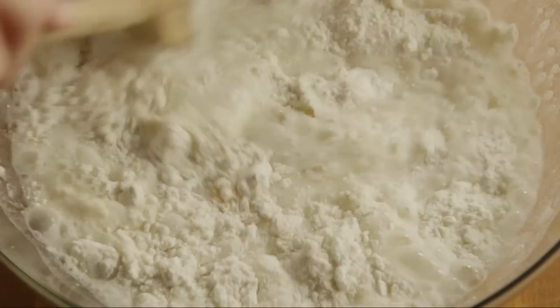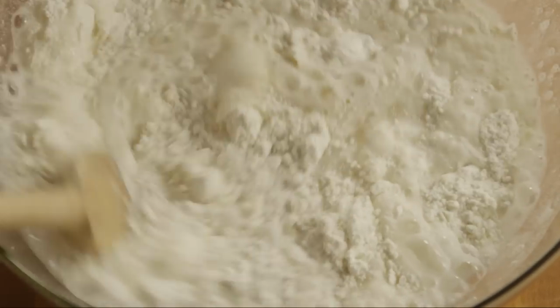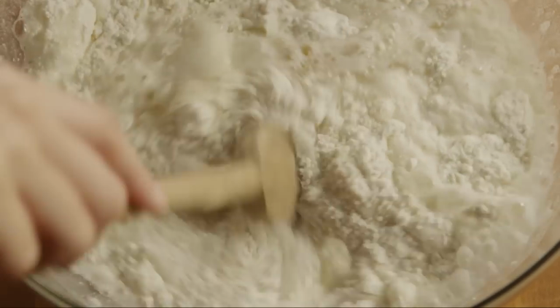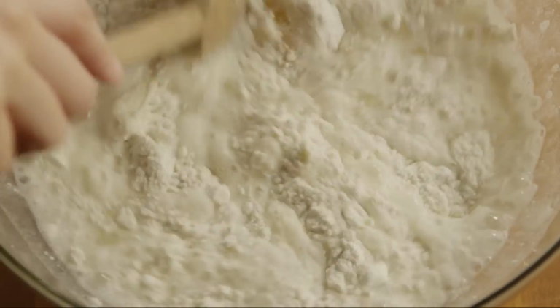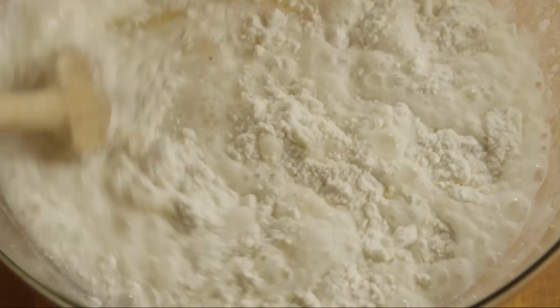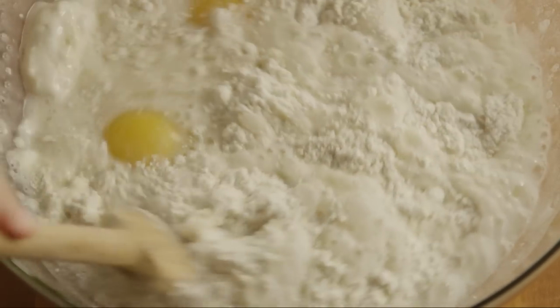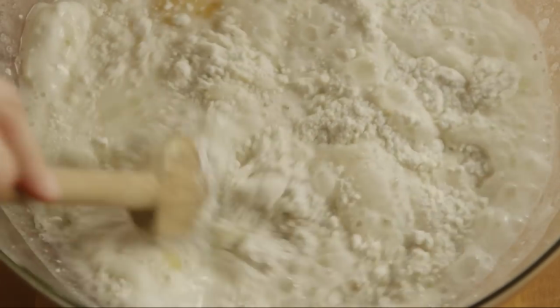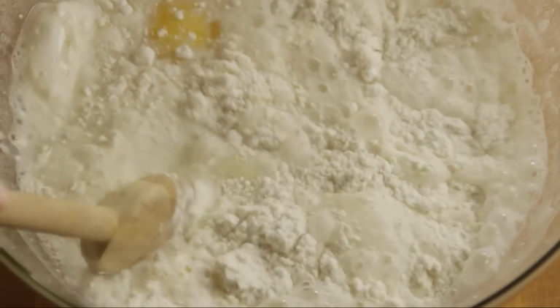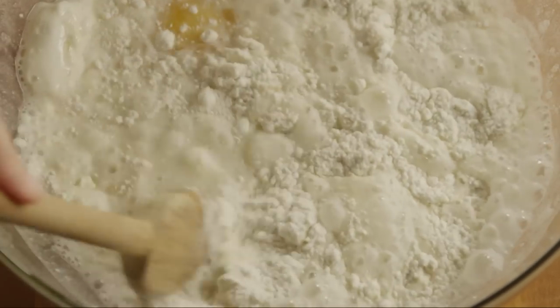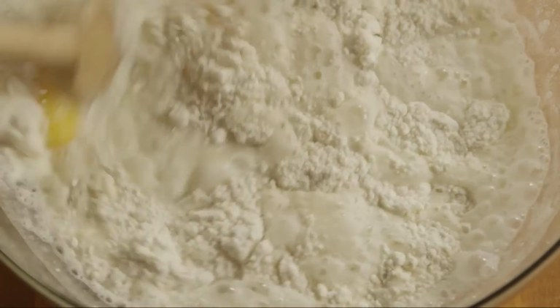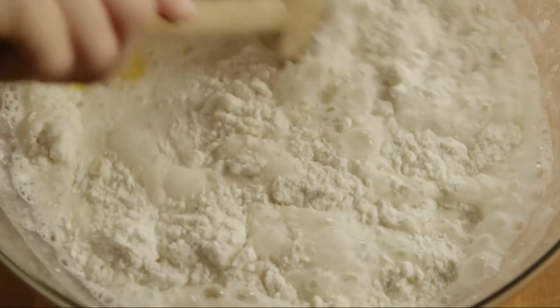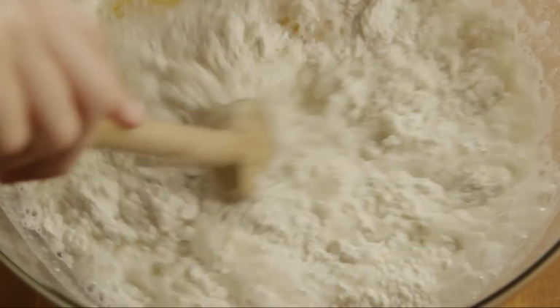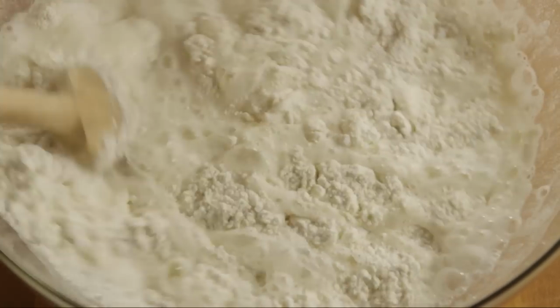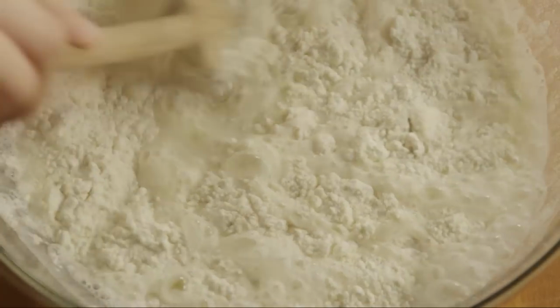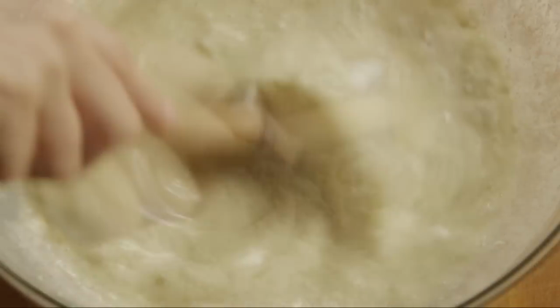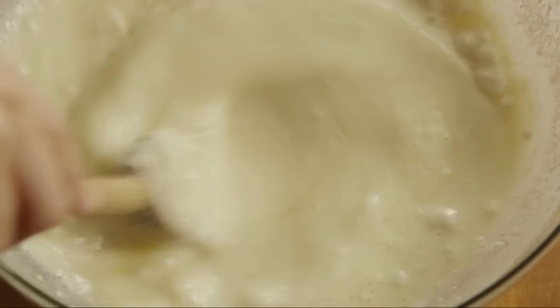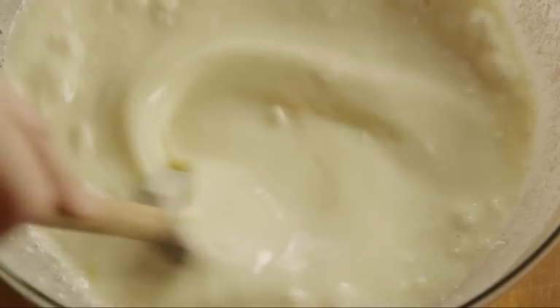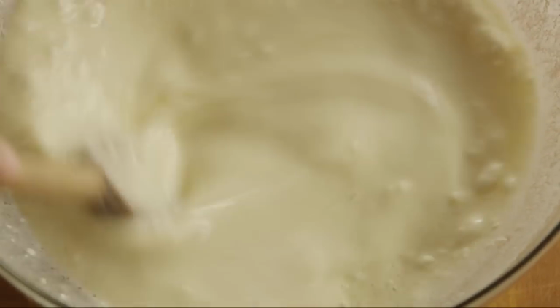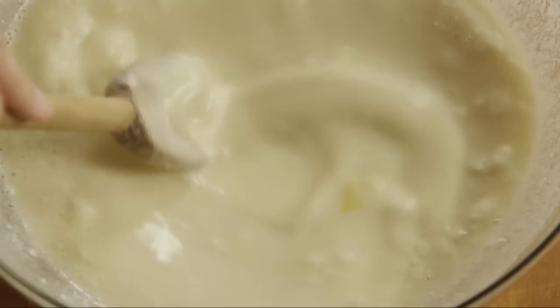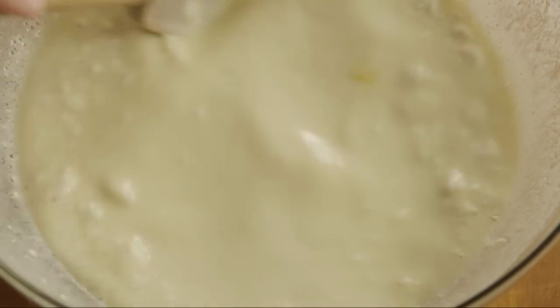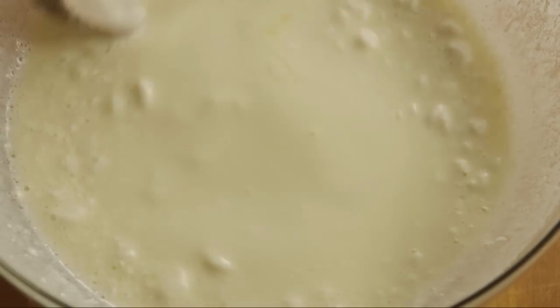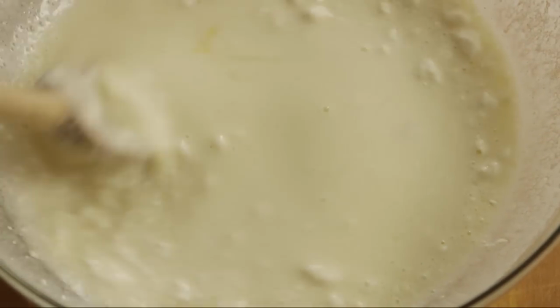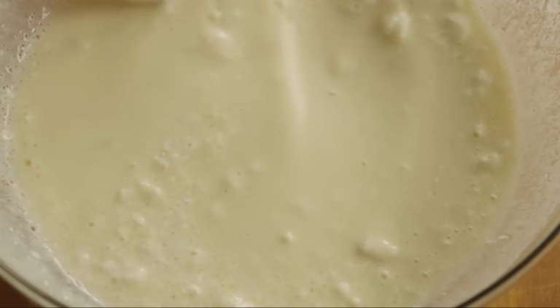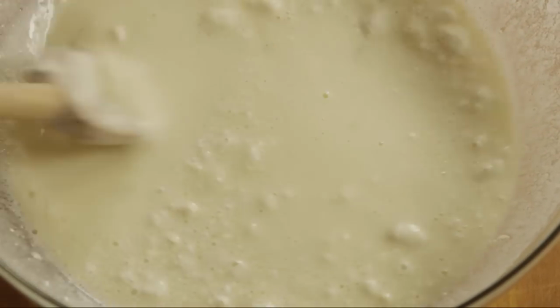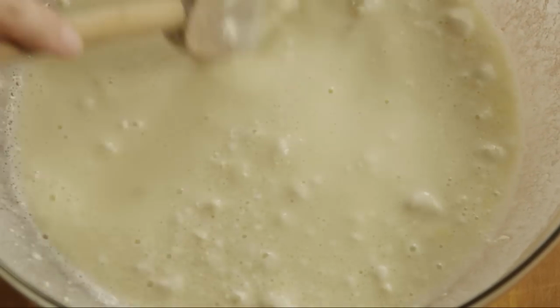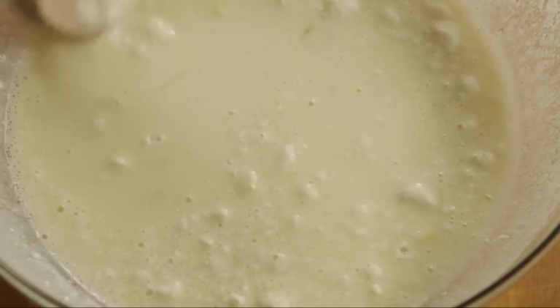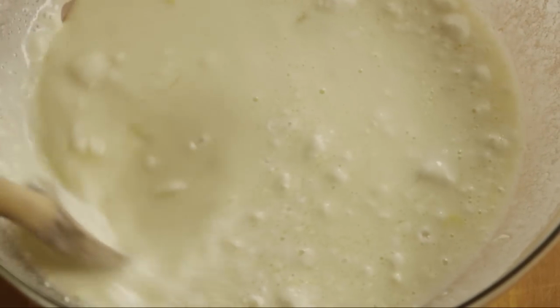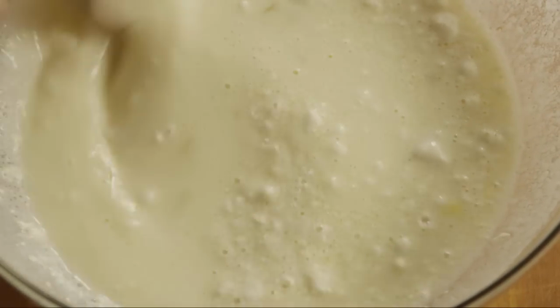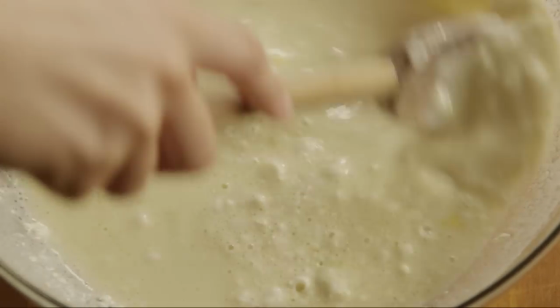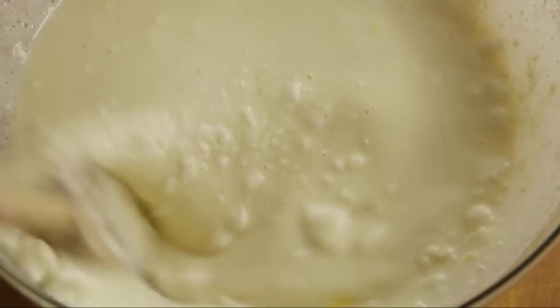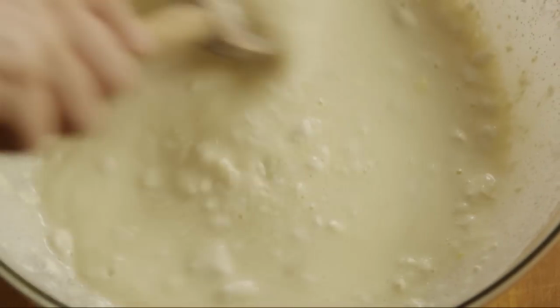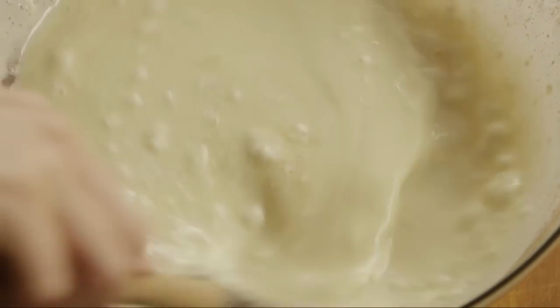This recipe uses a few ingredients — such as rice flour, potato starch, and xanthan gum — that you can find in larger grocery stores or specialty or natural food shops.